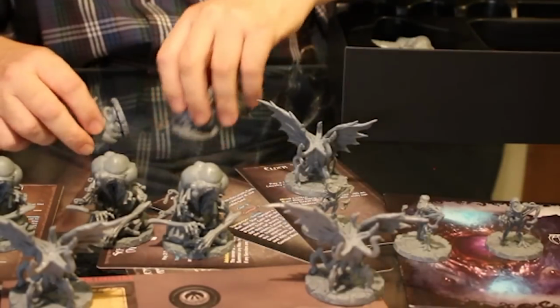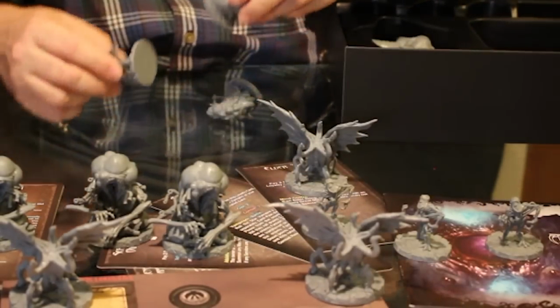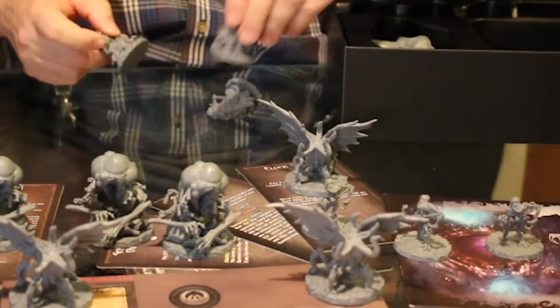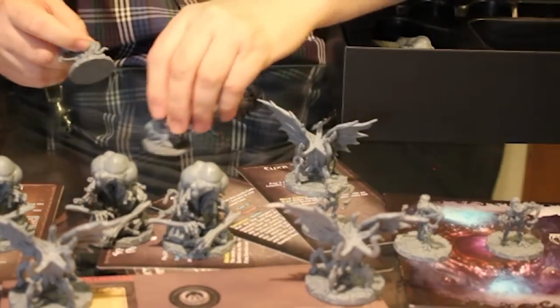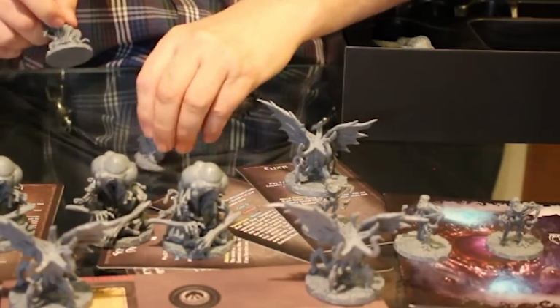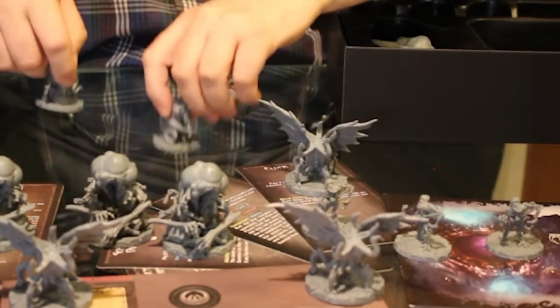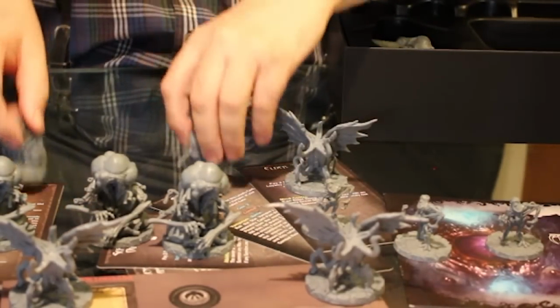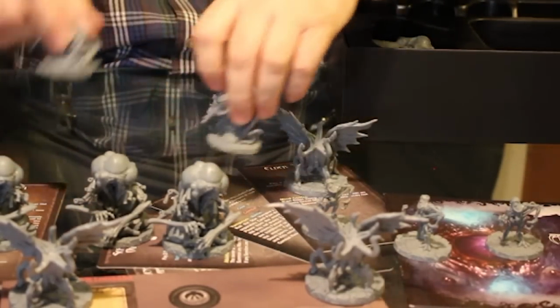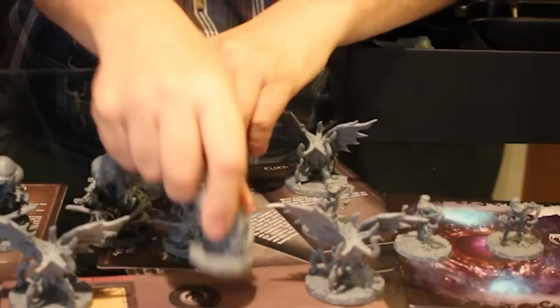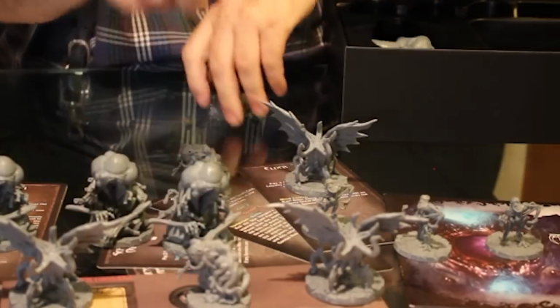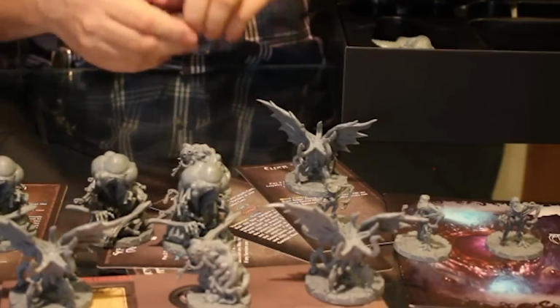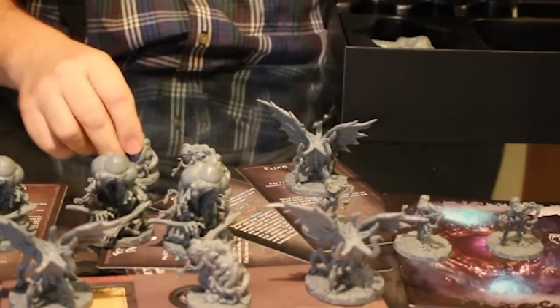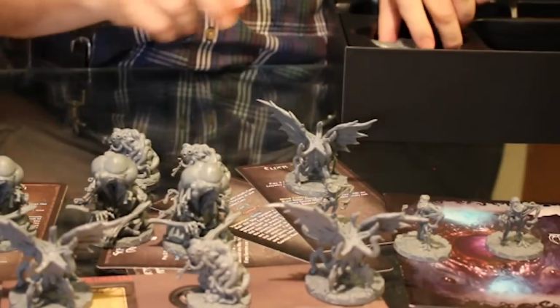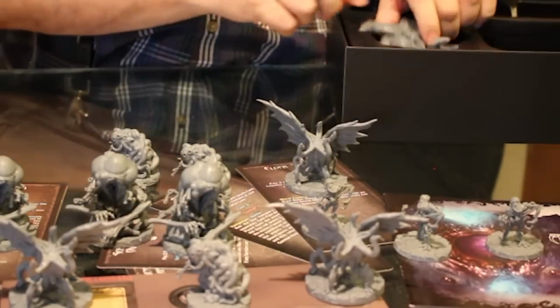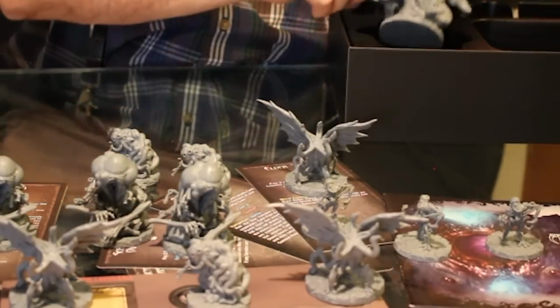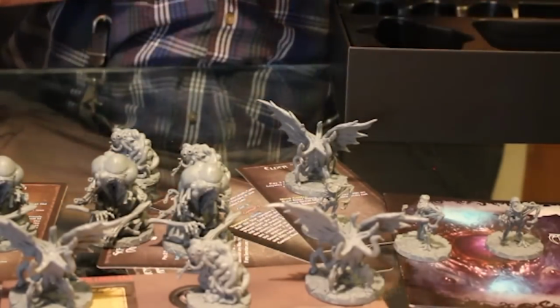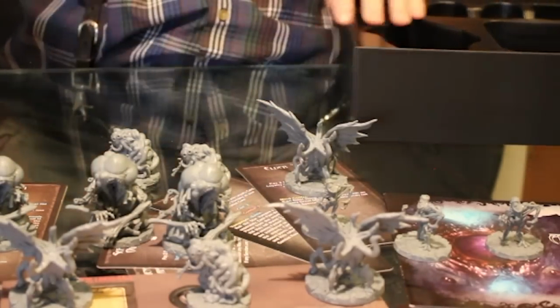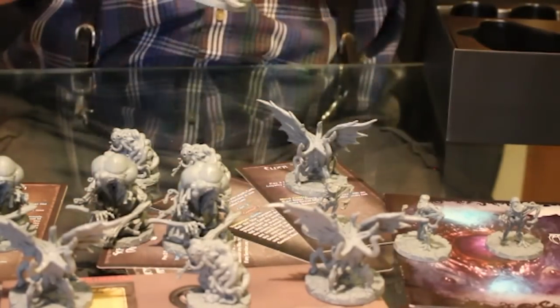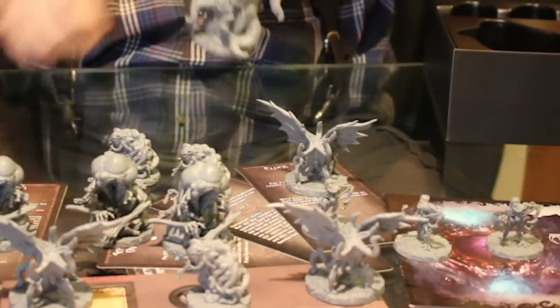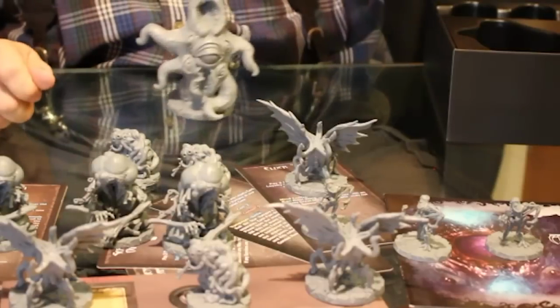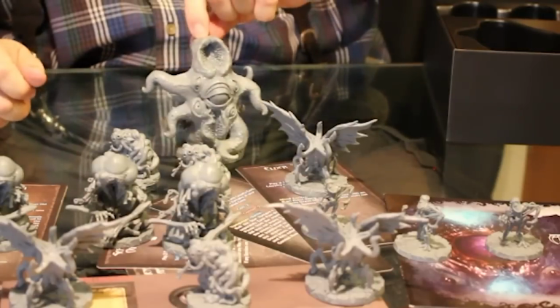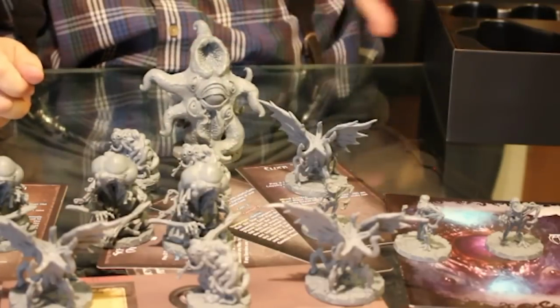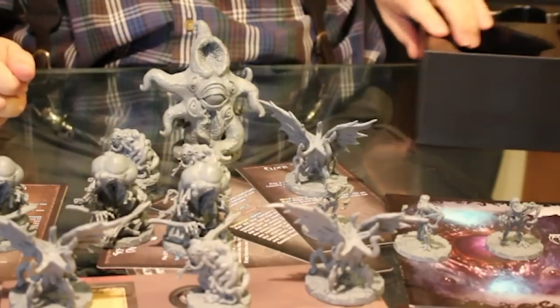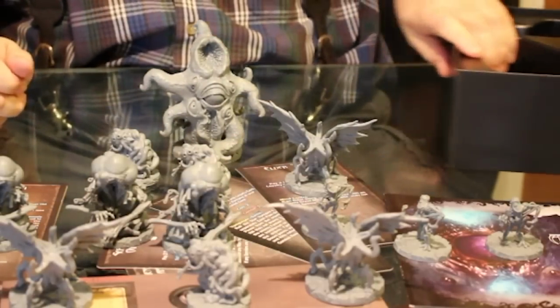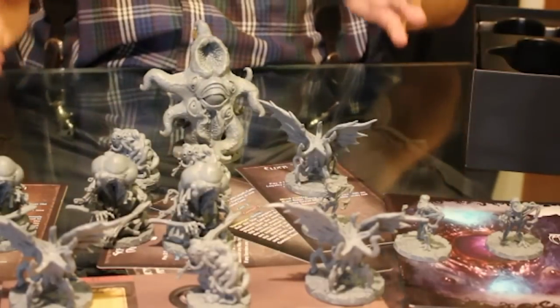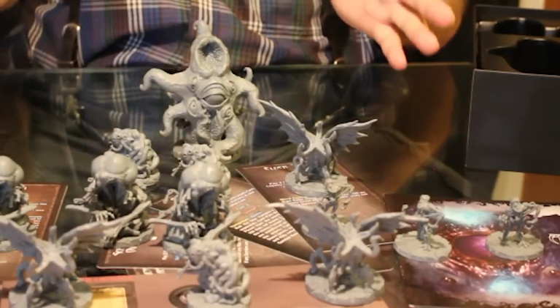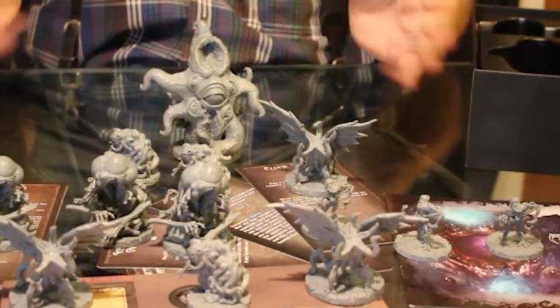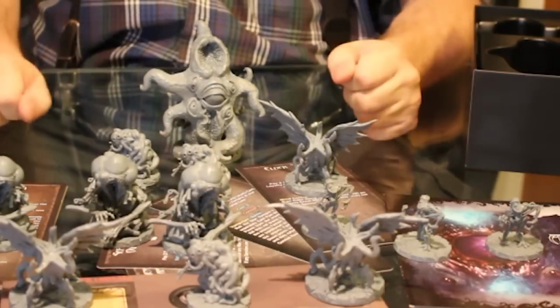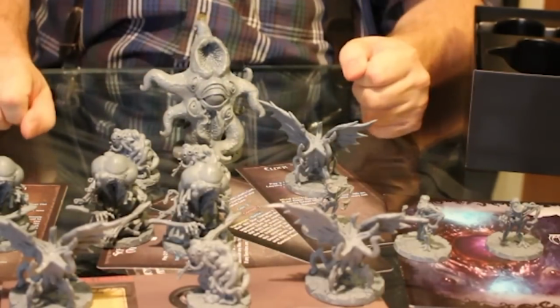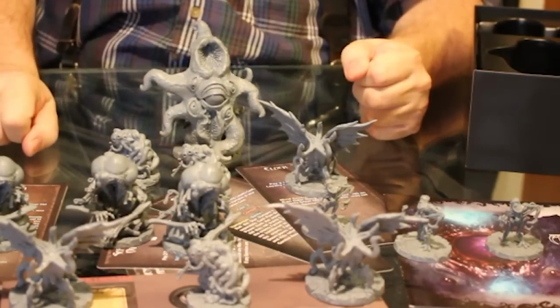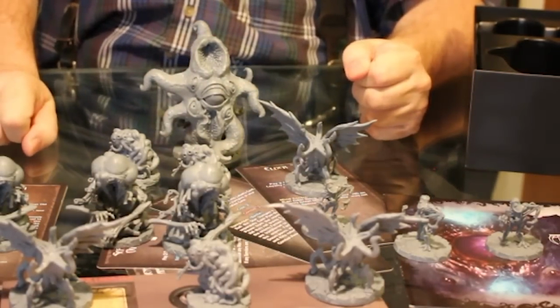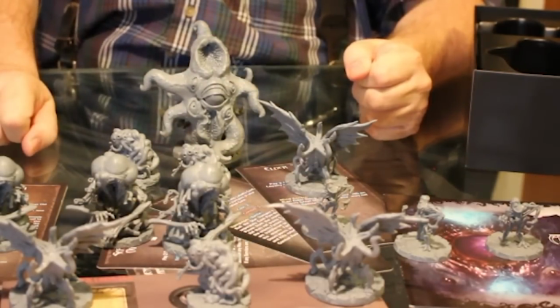I really like these Elder Thing models — they're much better than the normal sea cucumber ones. And there's the Servitors of the Outer Gods. And finally, last and certainly not least, Azathoth himself, the Demon Sultan. That's the stuff you get in the Azathoth expansion.